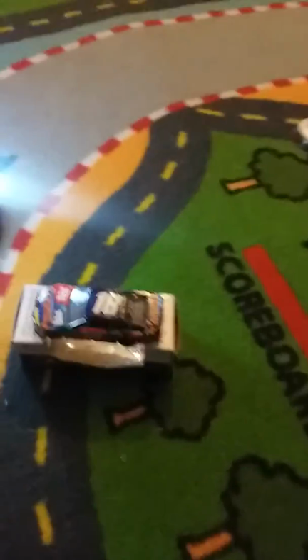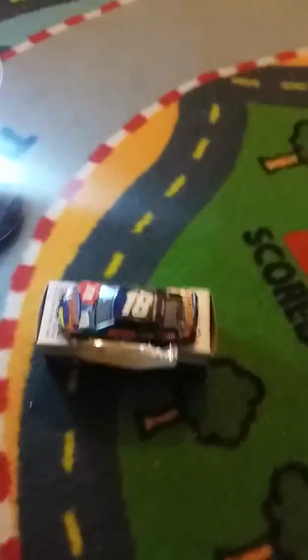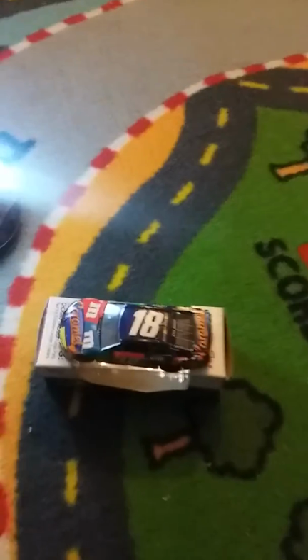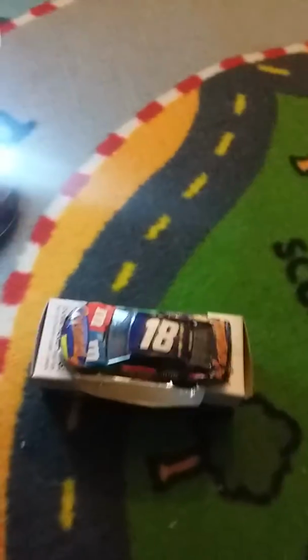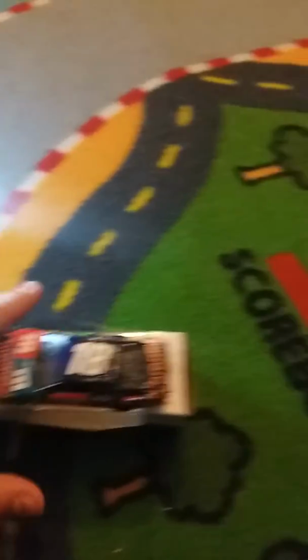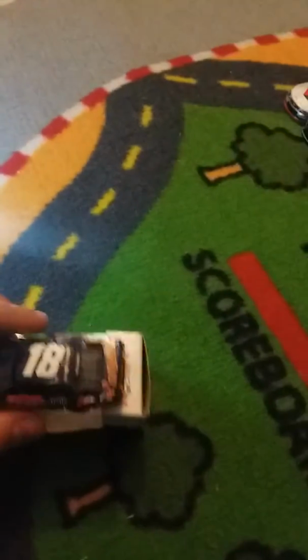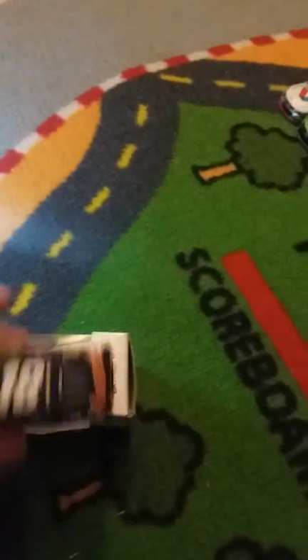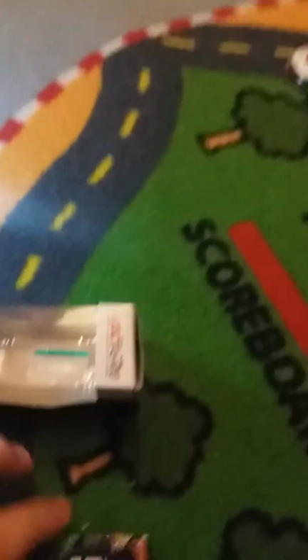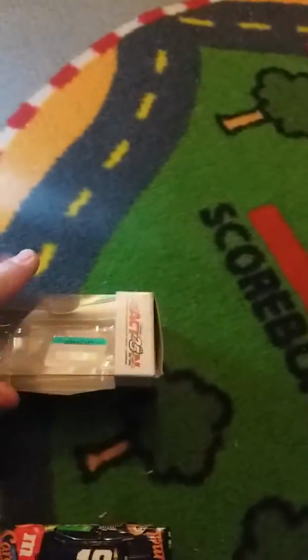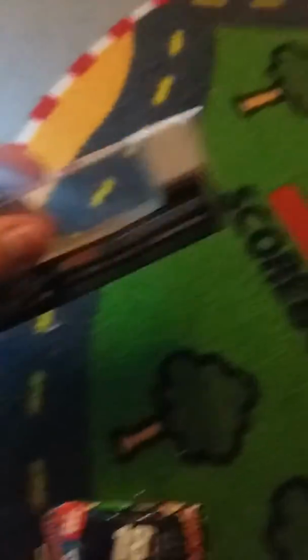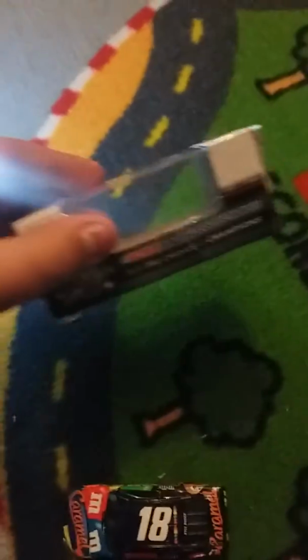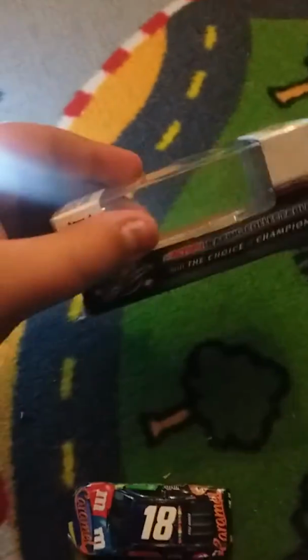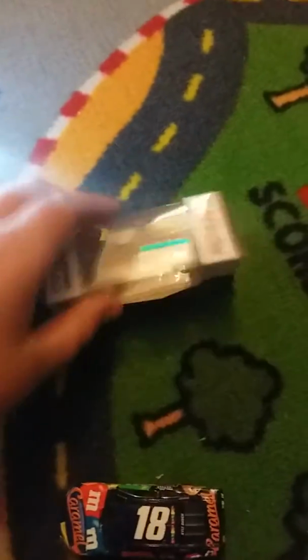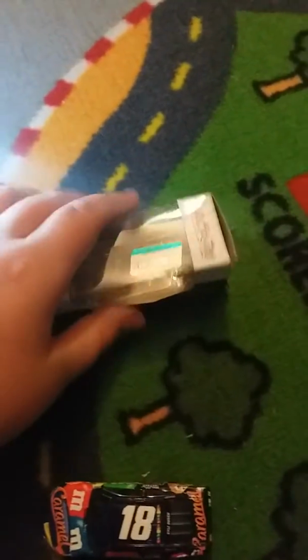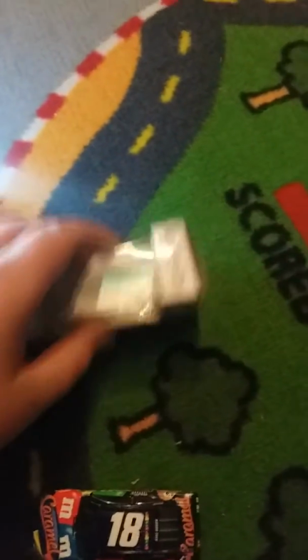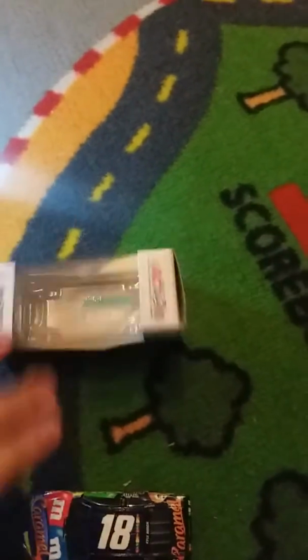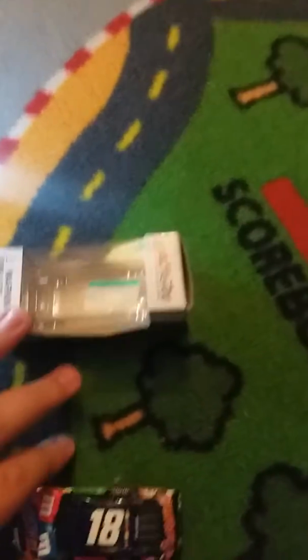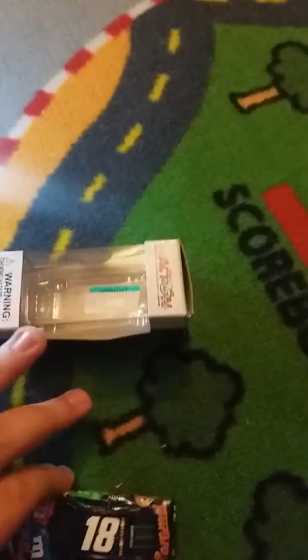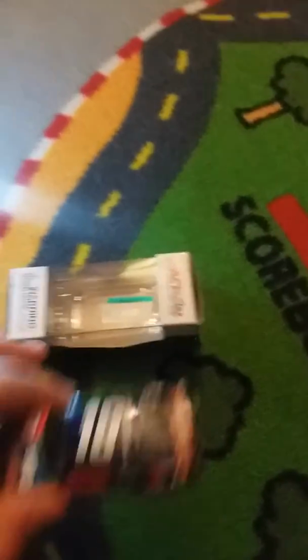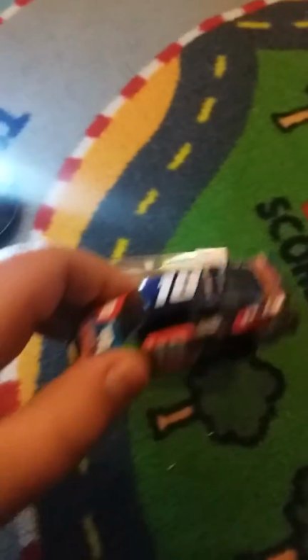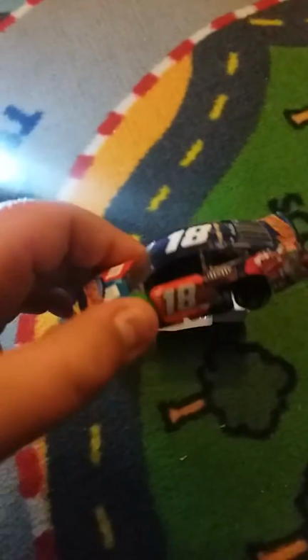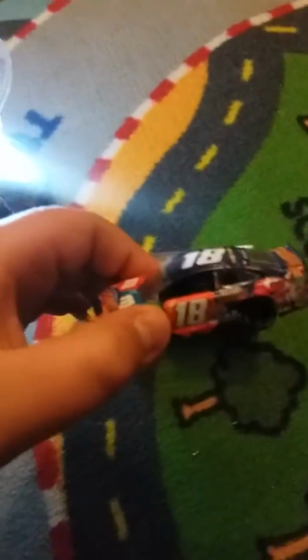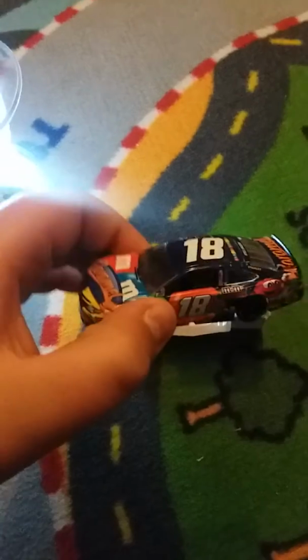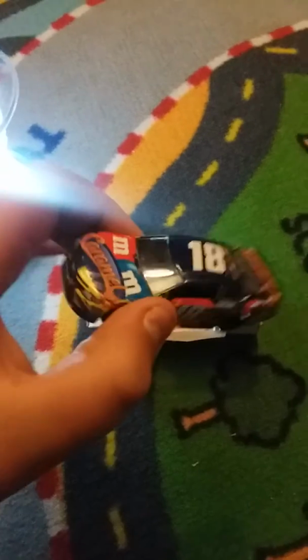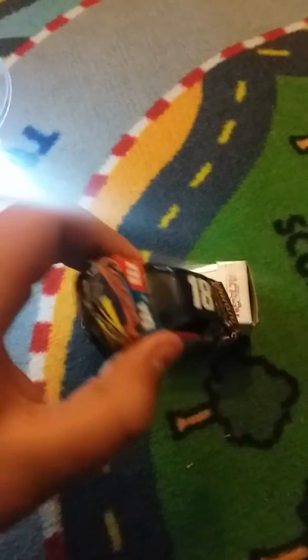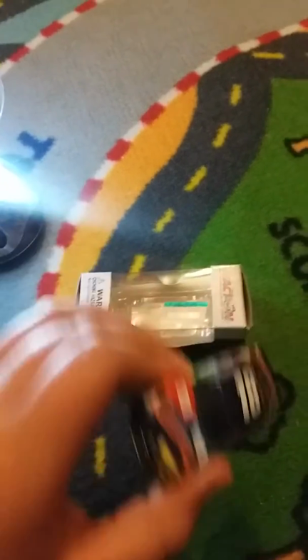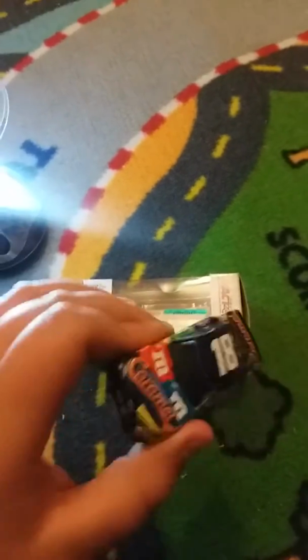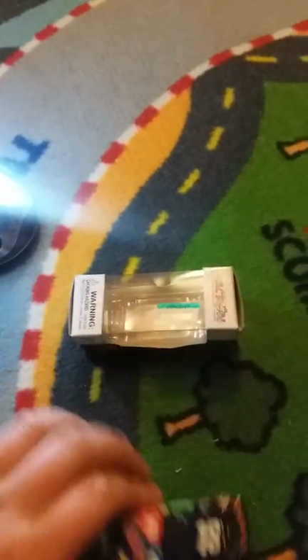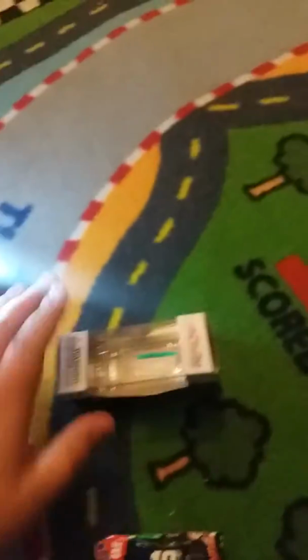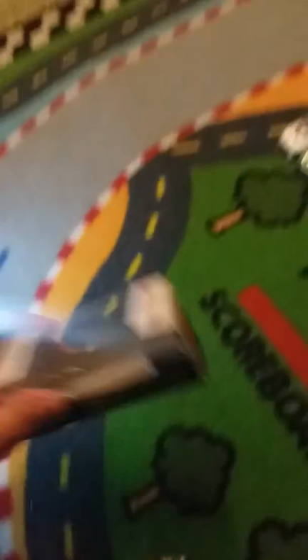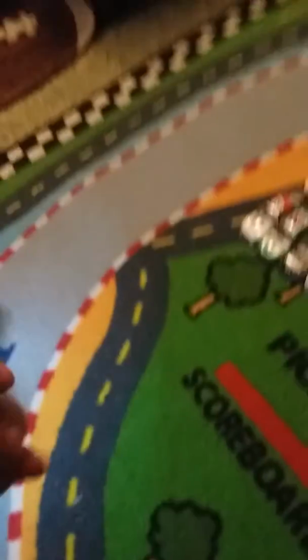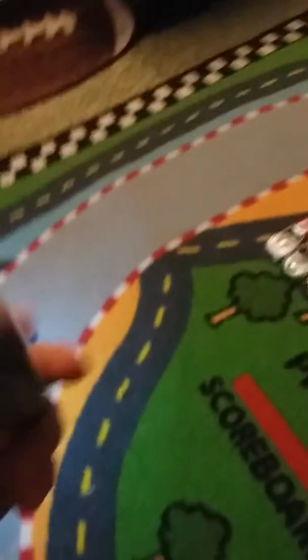I unboxed the diecast. See, I still made the box clean-ish. So I opened it. It's a Pocono win. Proof.